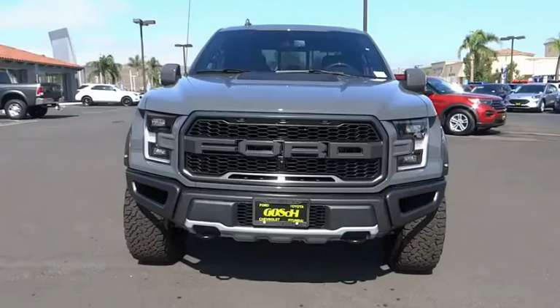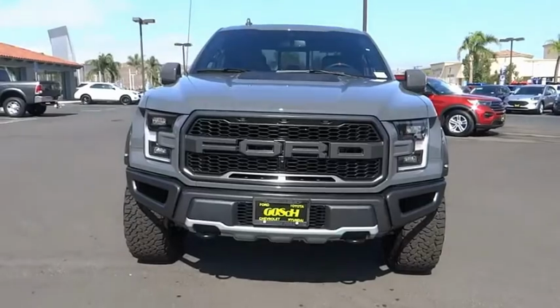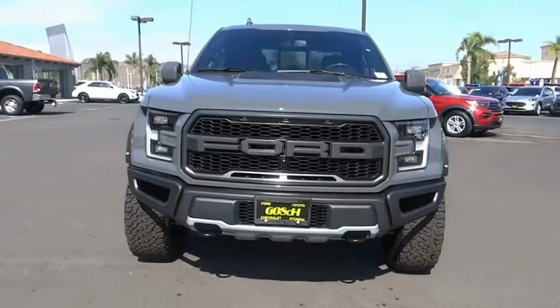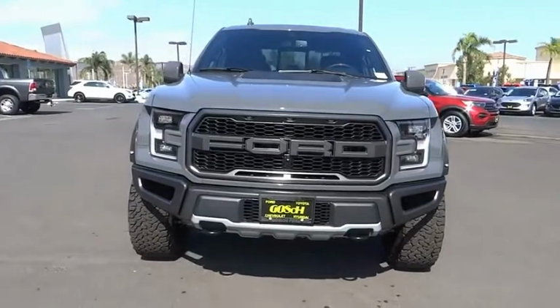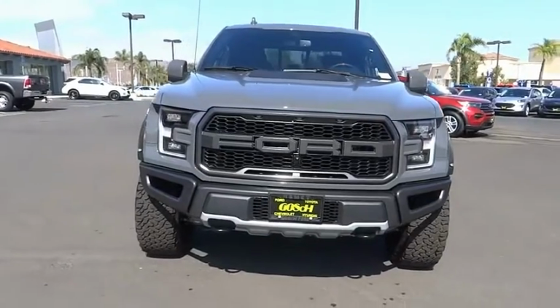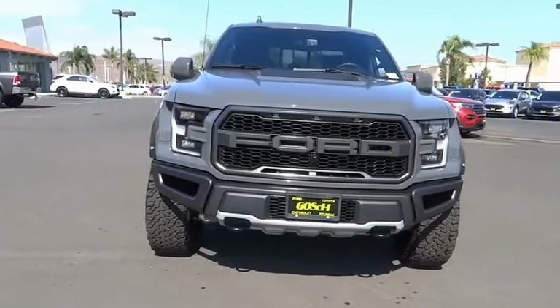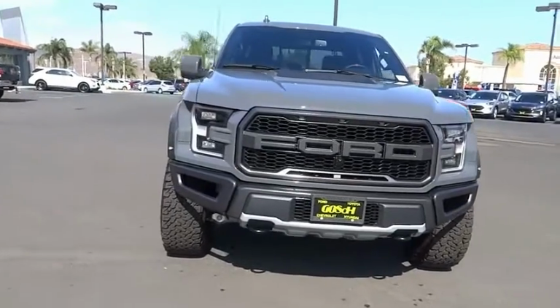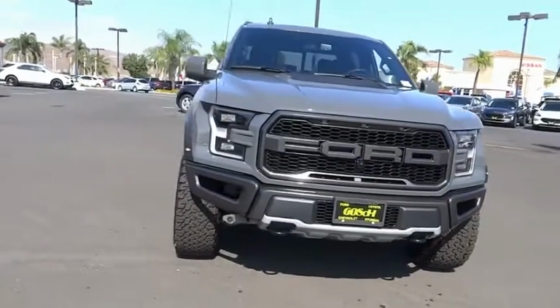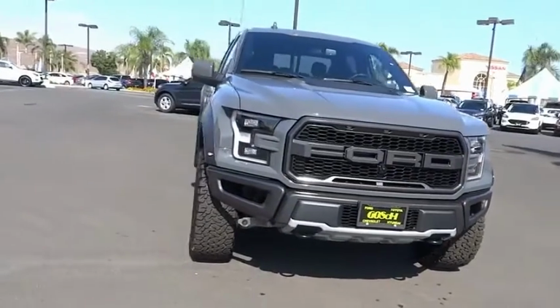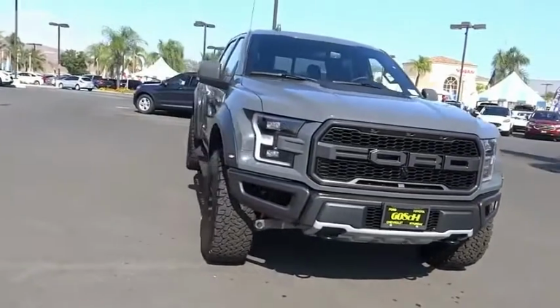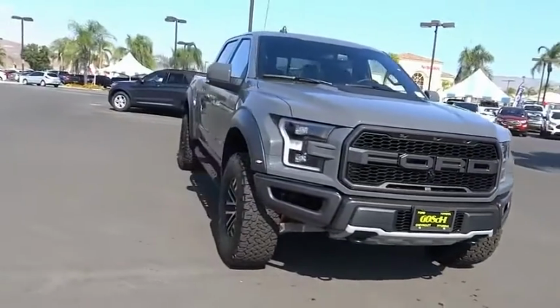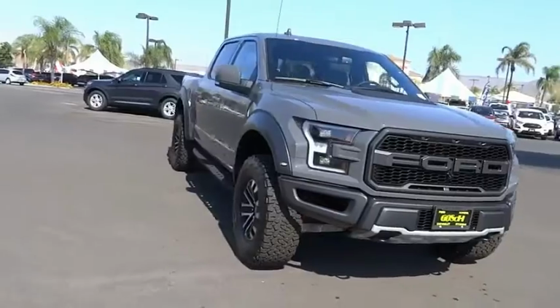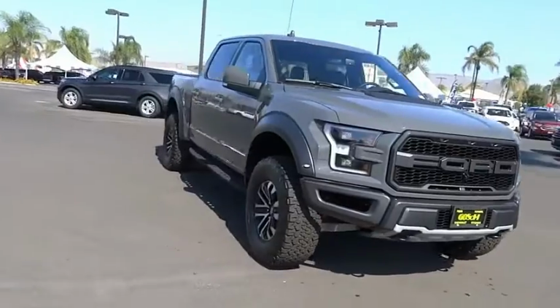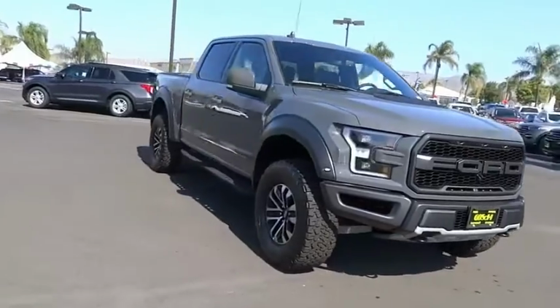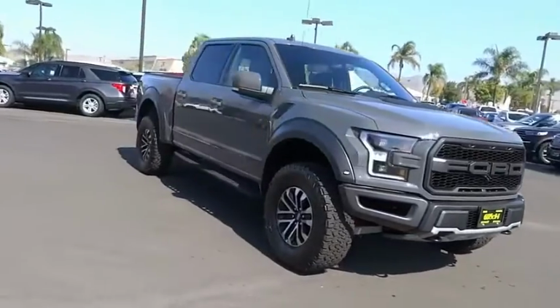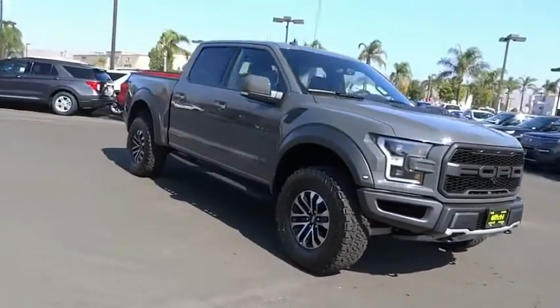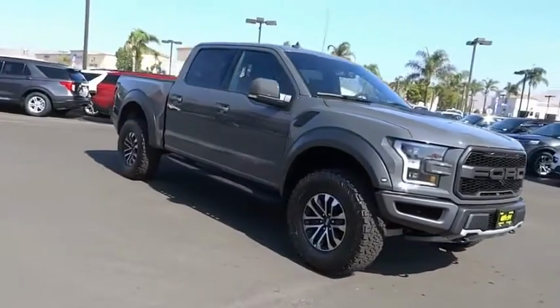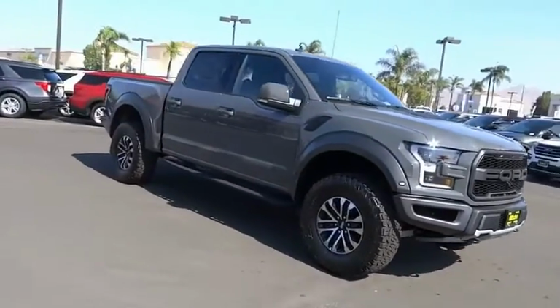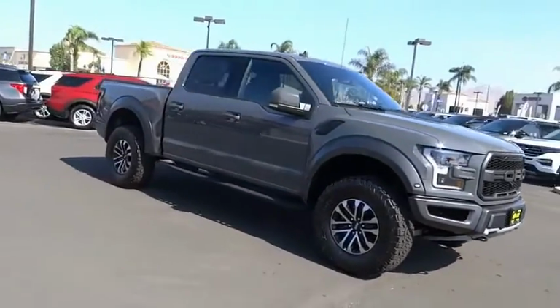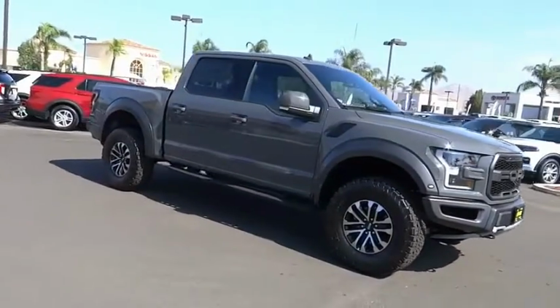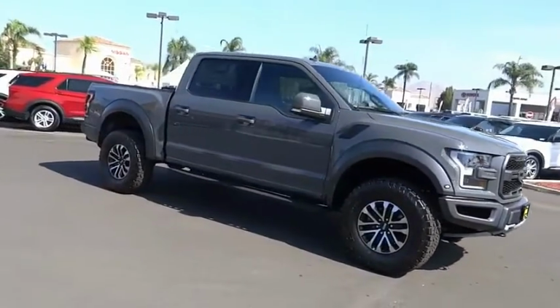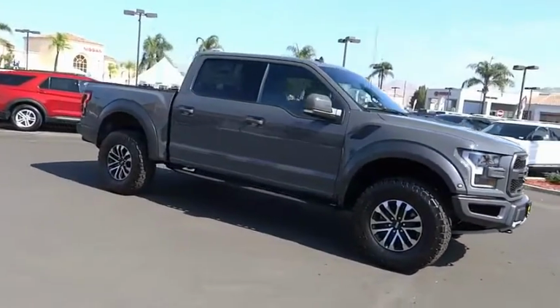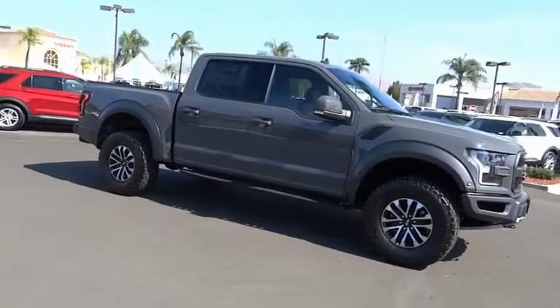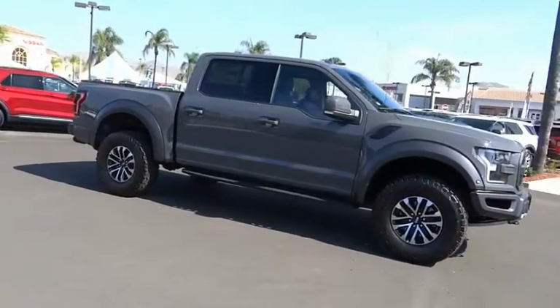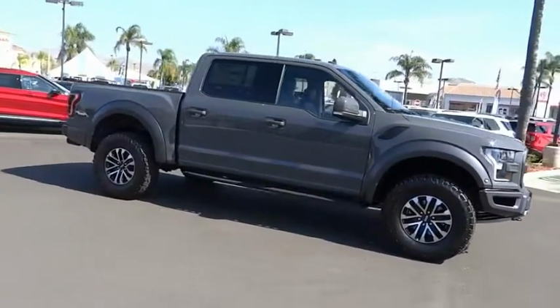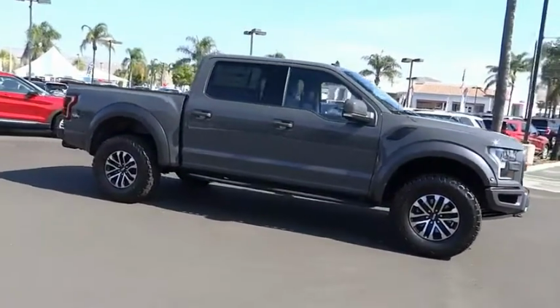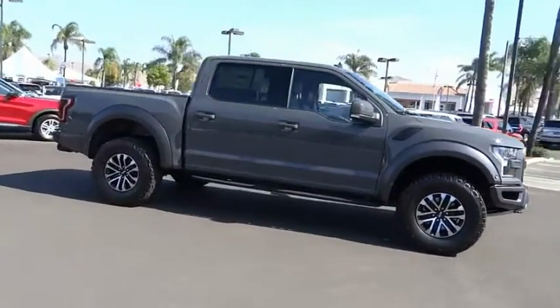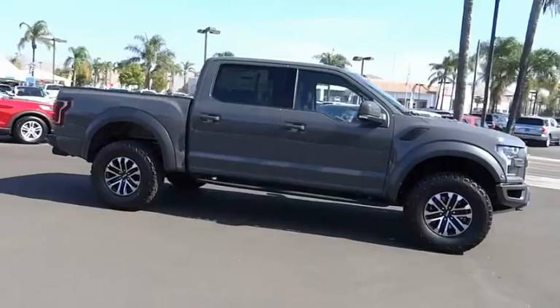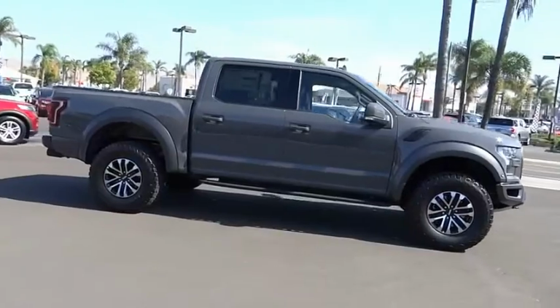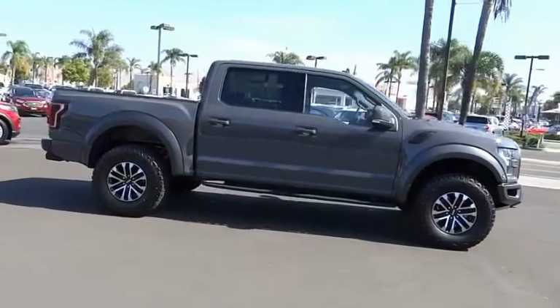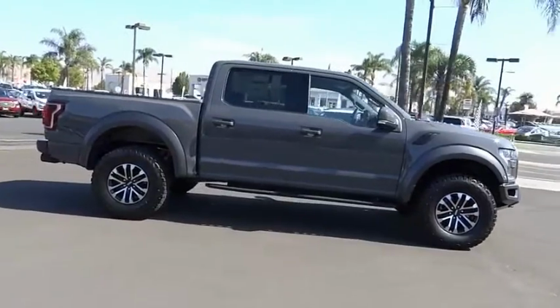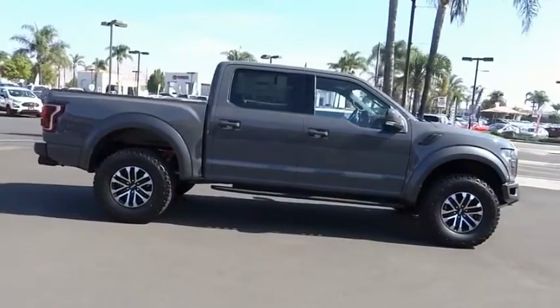Come test drive the 2020 F-150. A Ford F-150 knows how to handle any situation. It's built to follow orders. No whining.